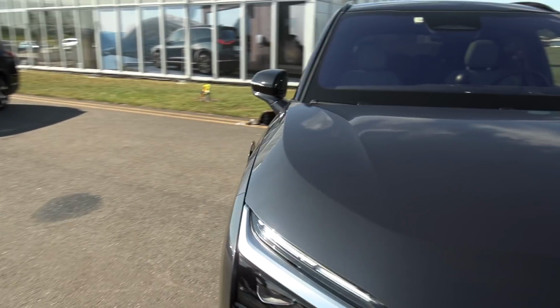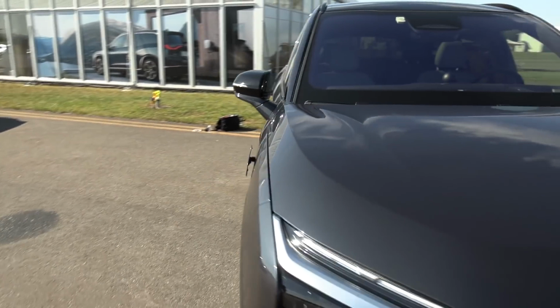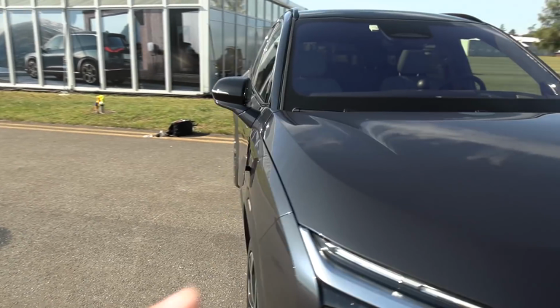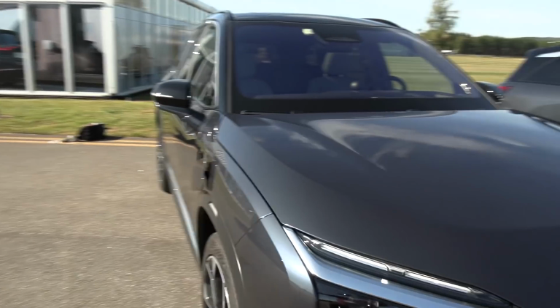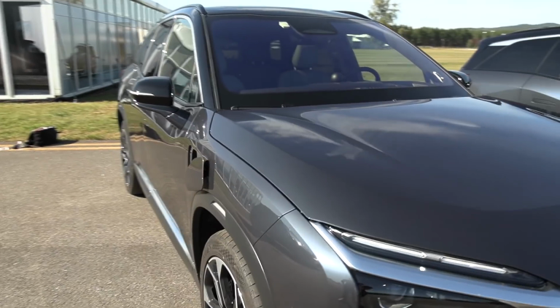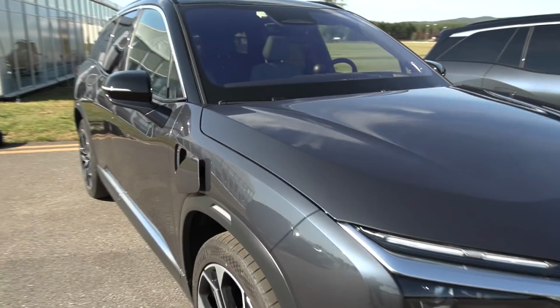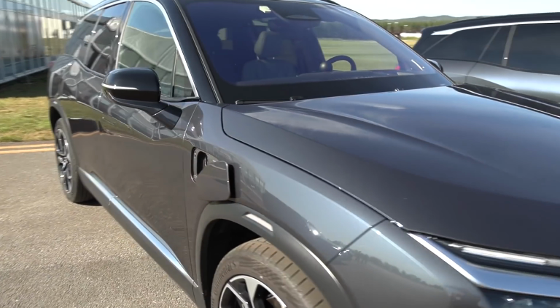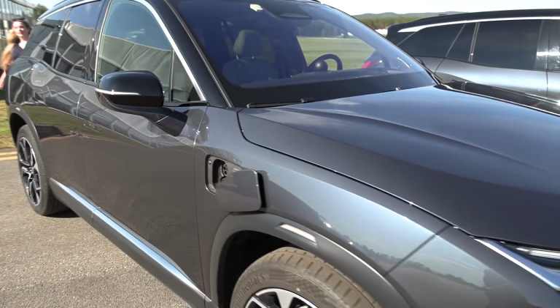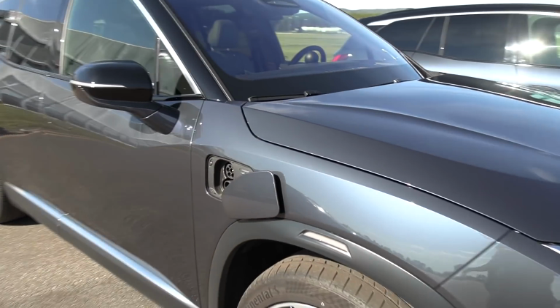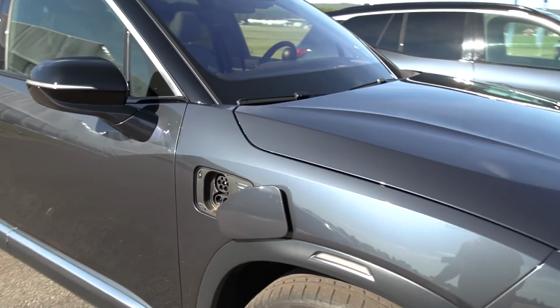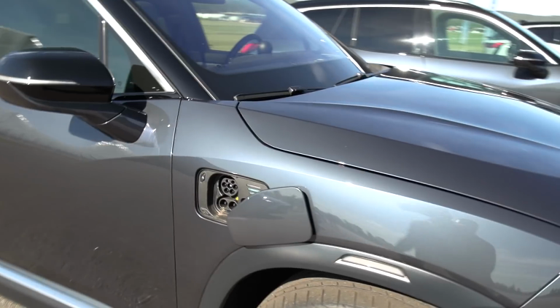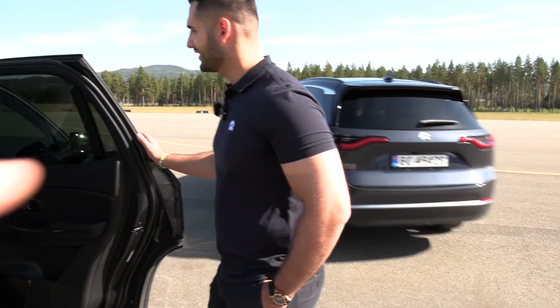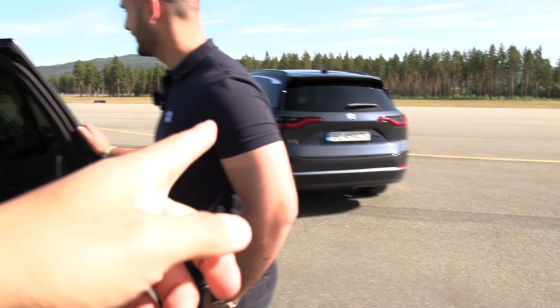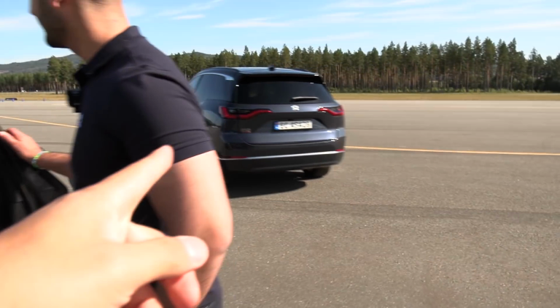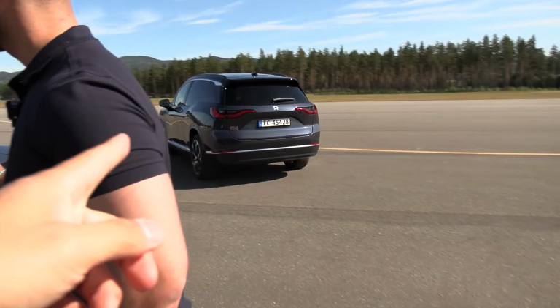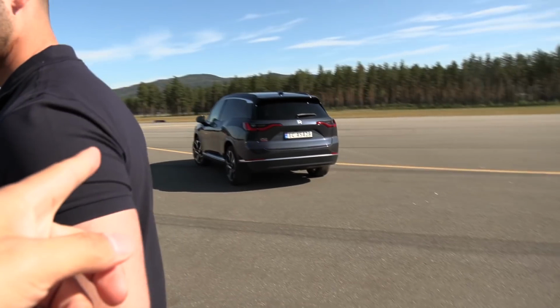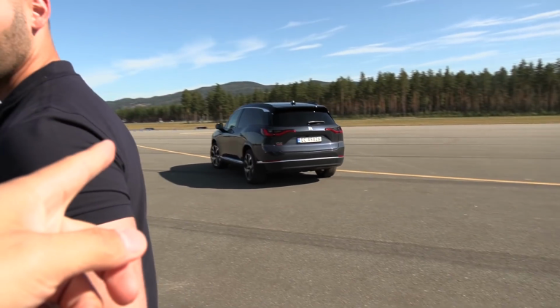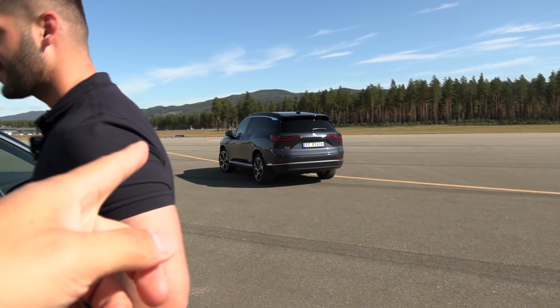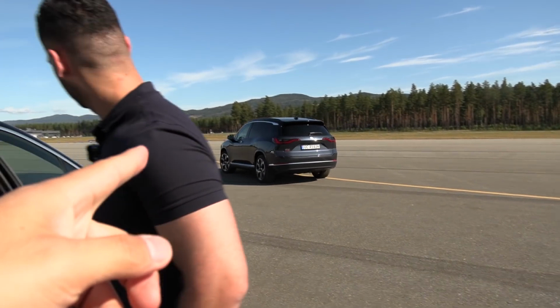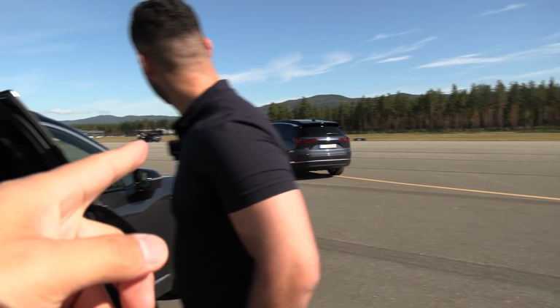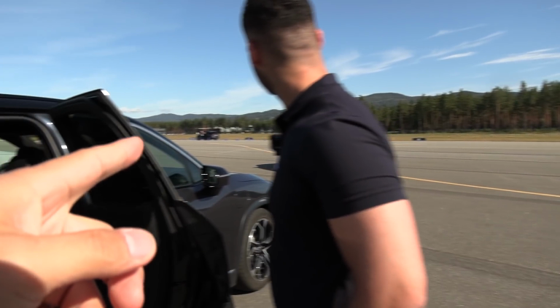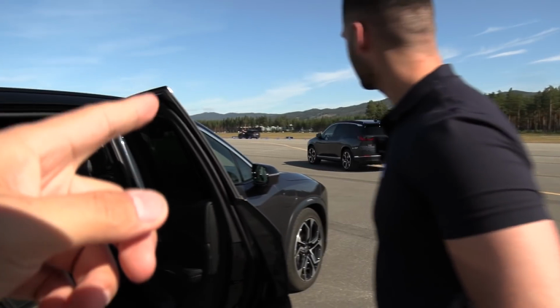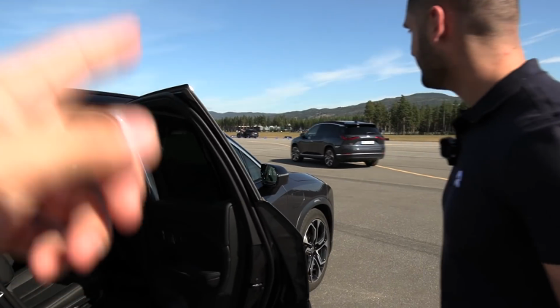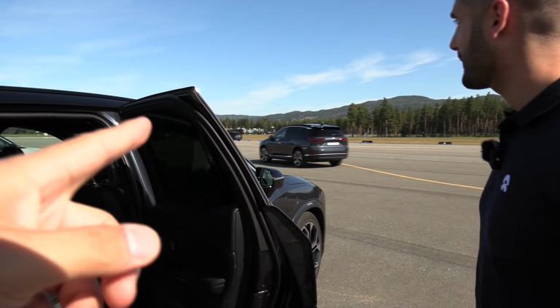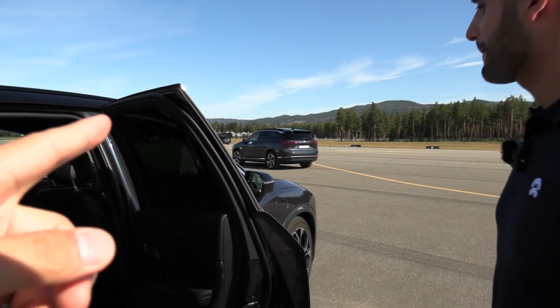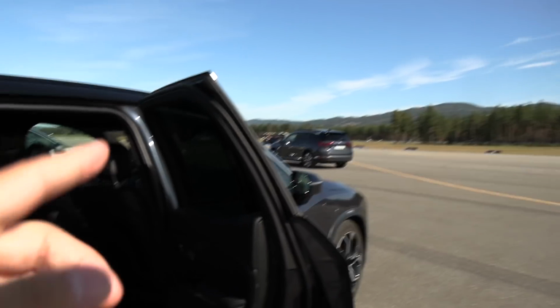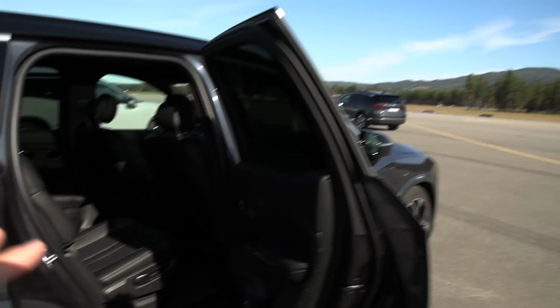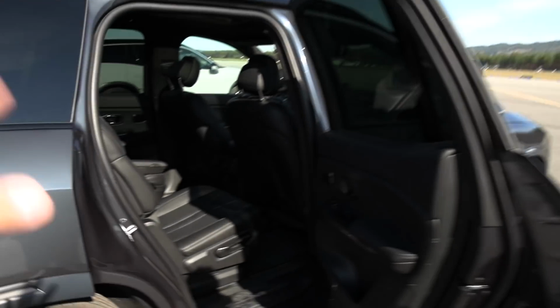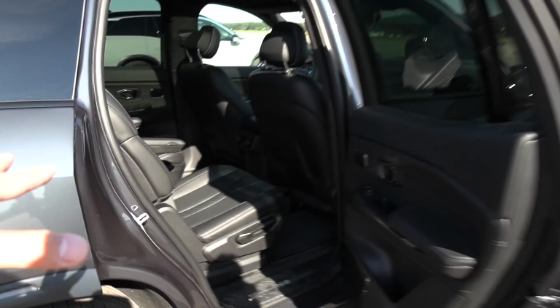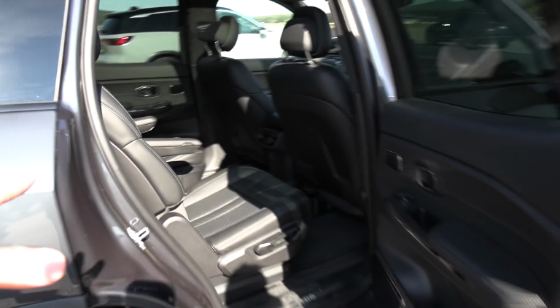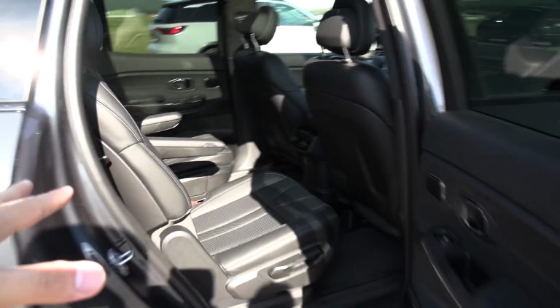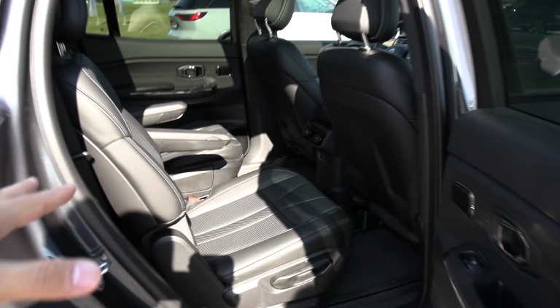The Chinese version has a port on each side. We were supposed to show that one — that car had the gray interior. But this one also works fine.